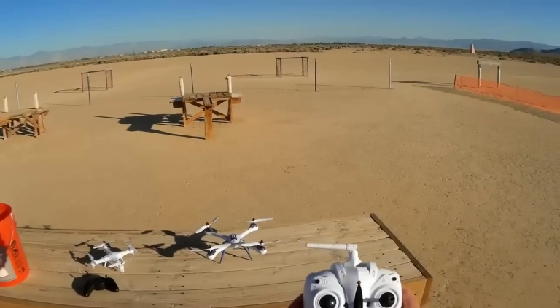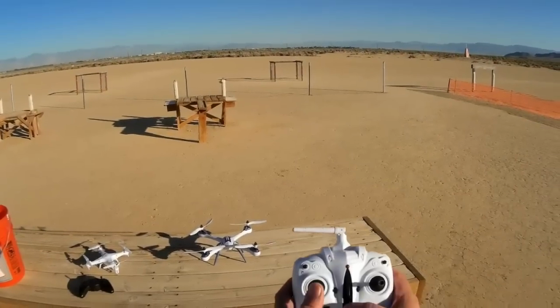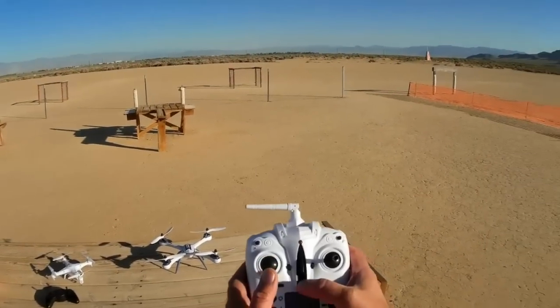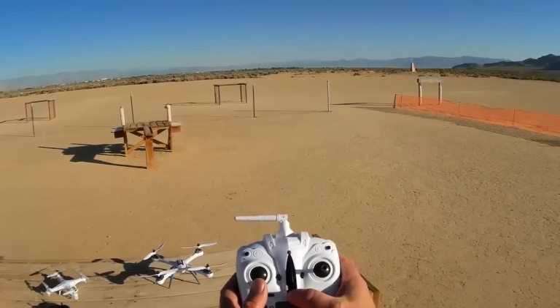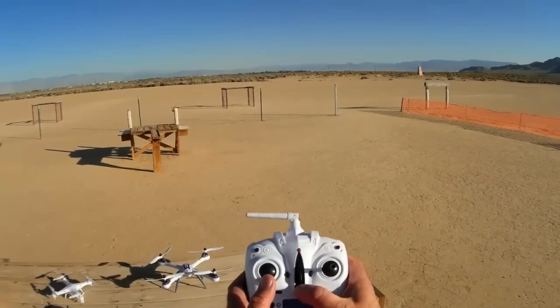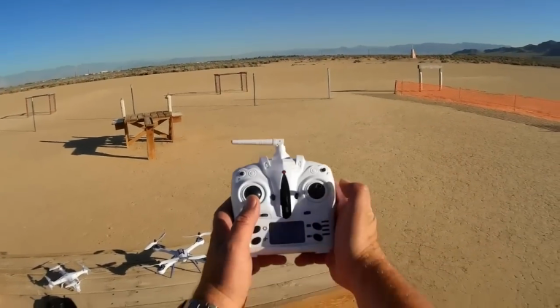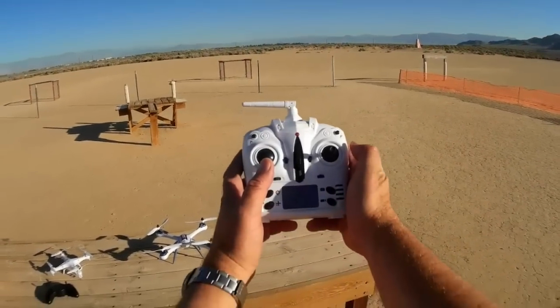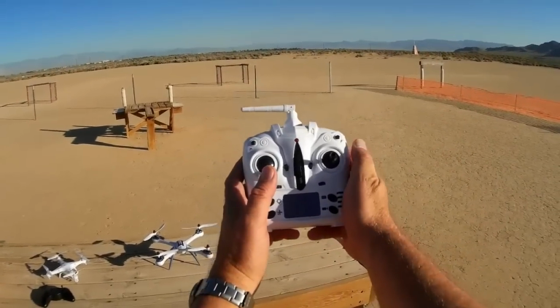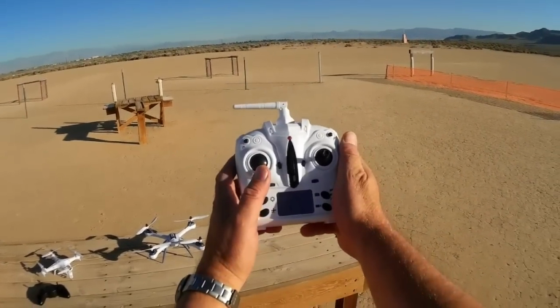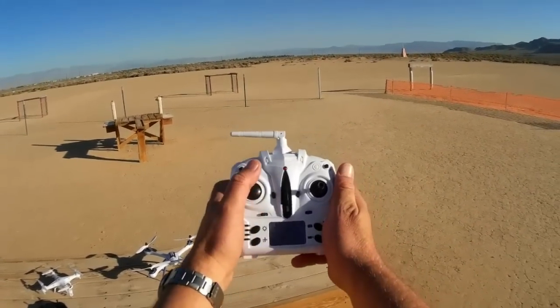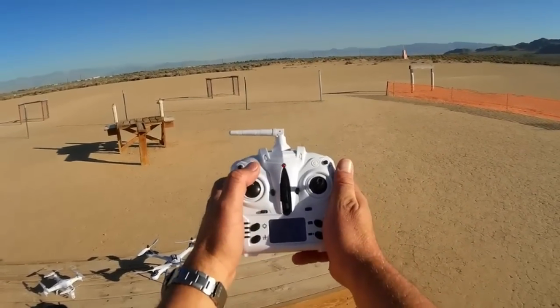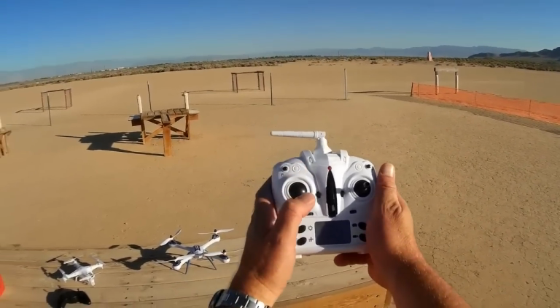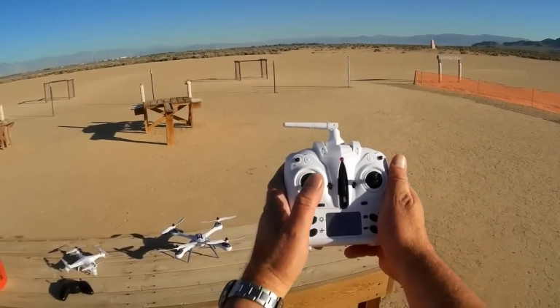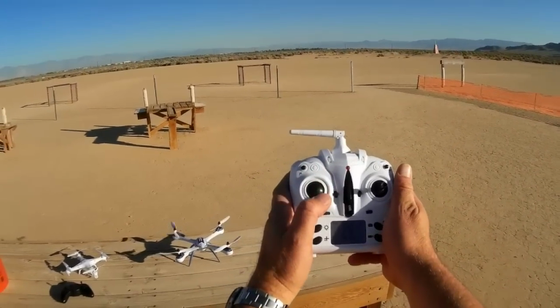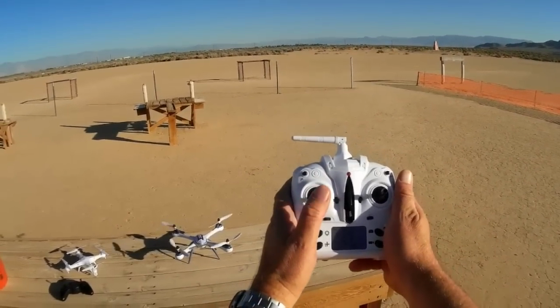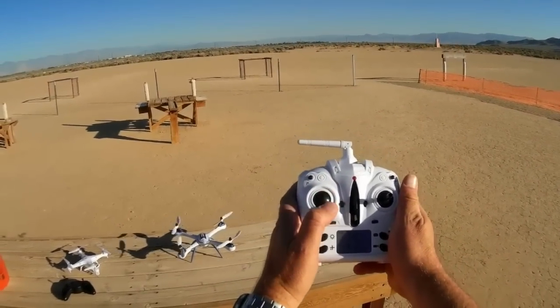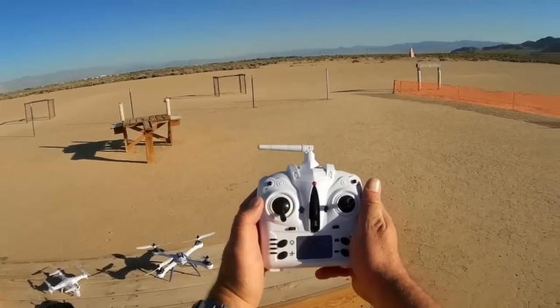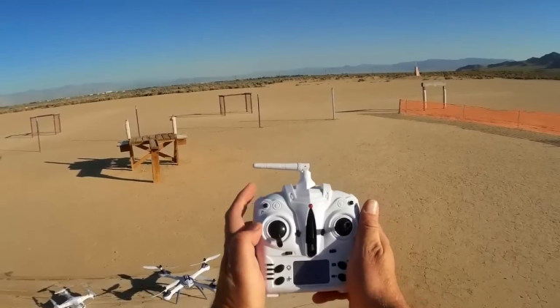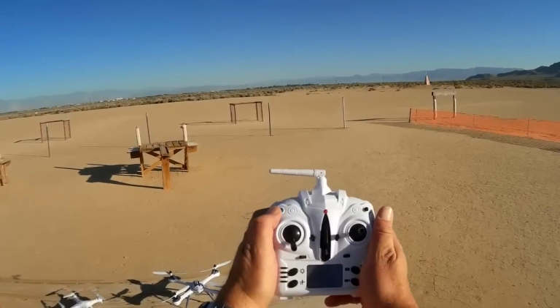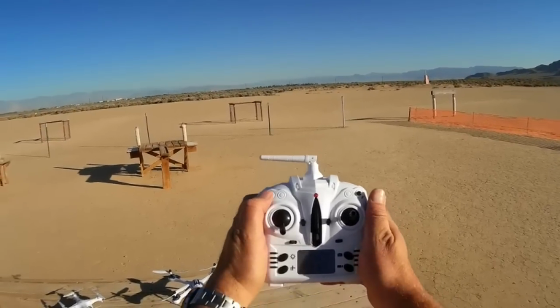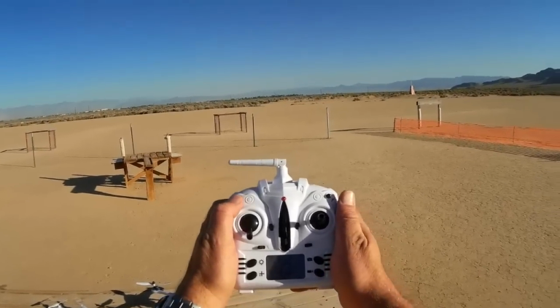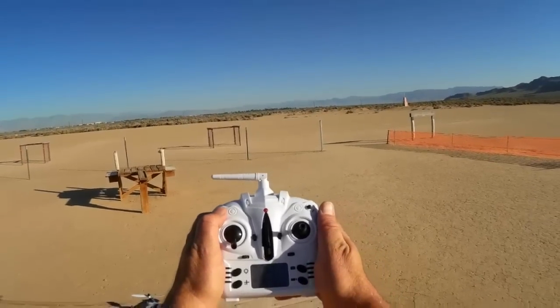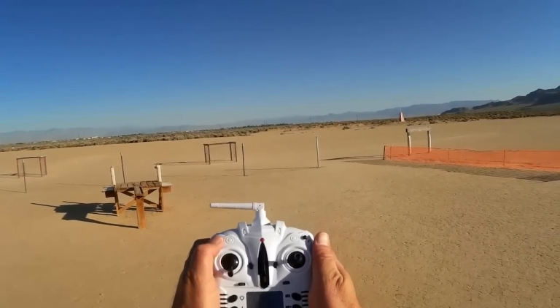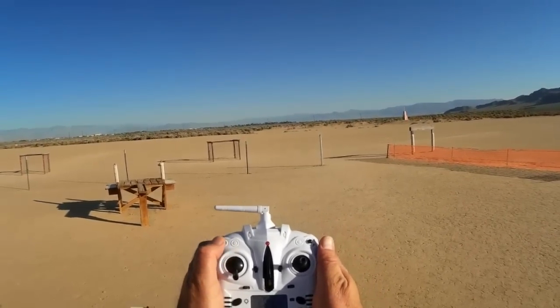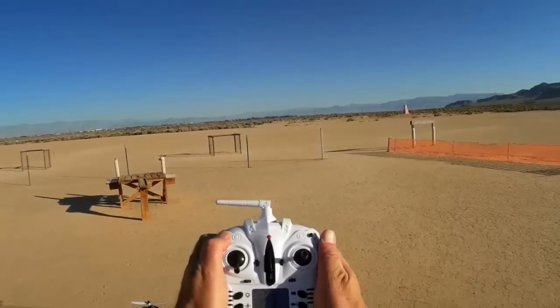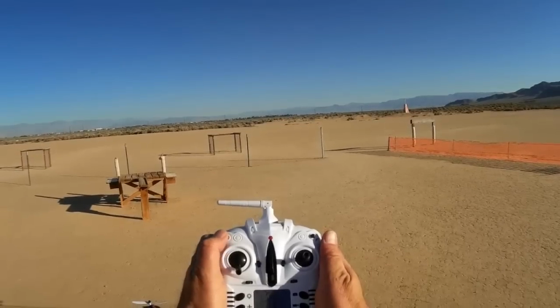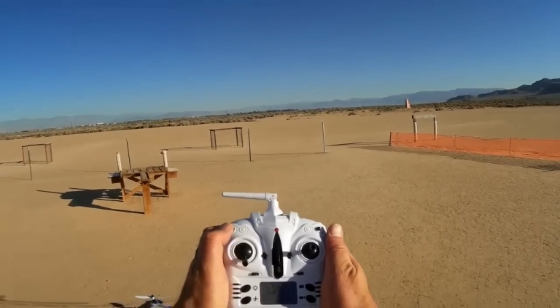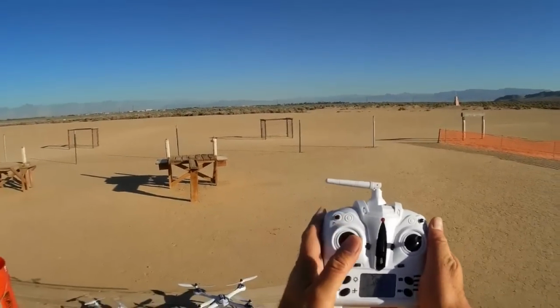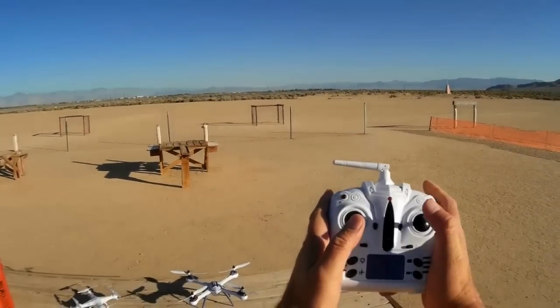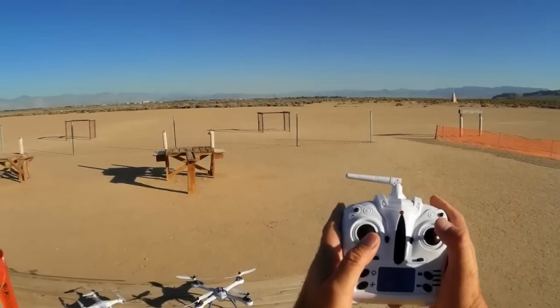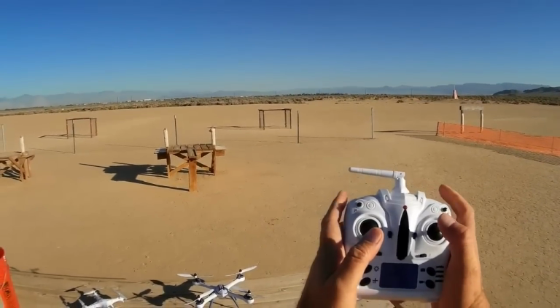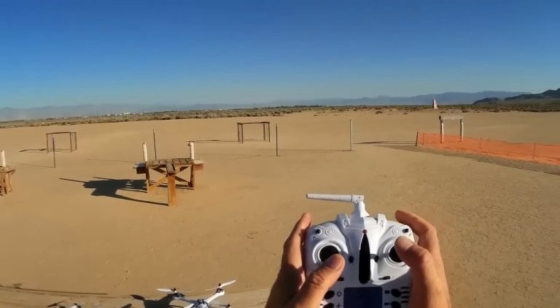Okay, the battery's been inserted. Turning on the transmitter, binding to the quadcopter, testing the motors, going to intermediate. We'll go right to expert. Let's go for a flight.